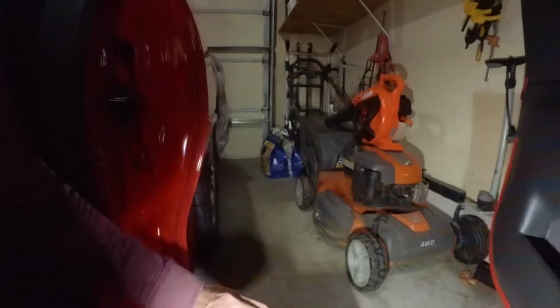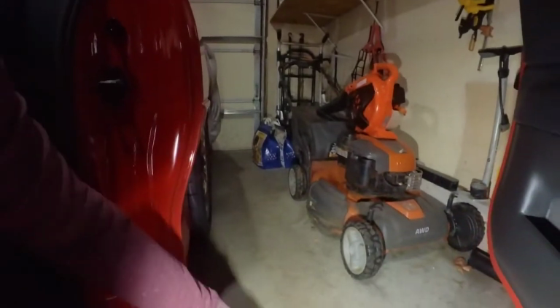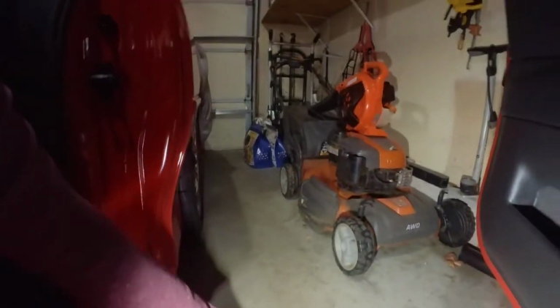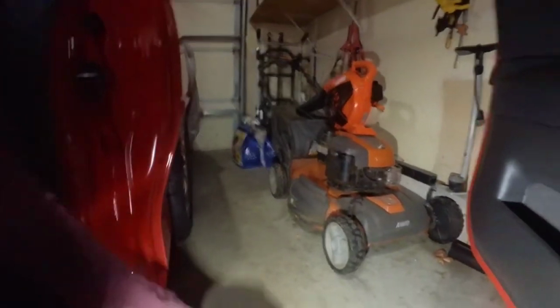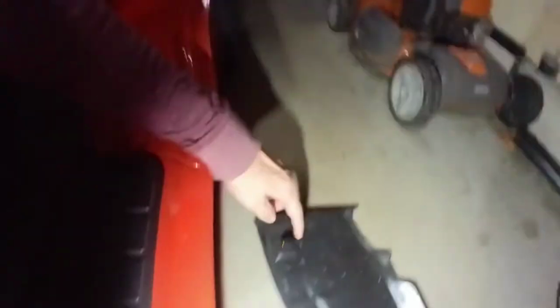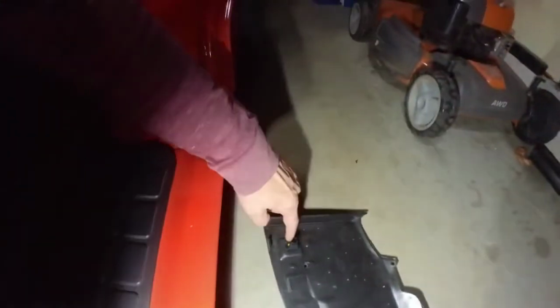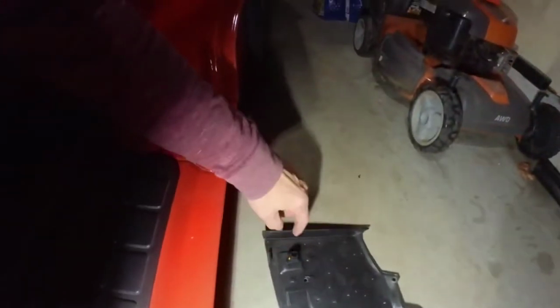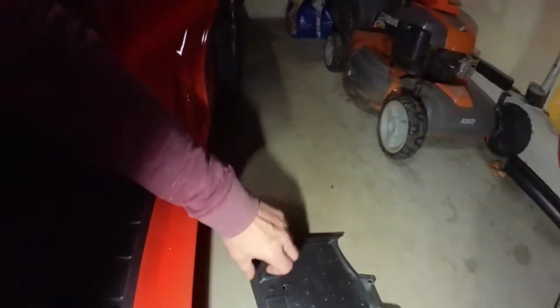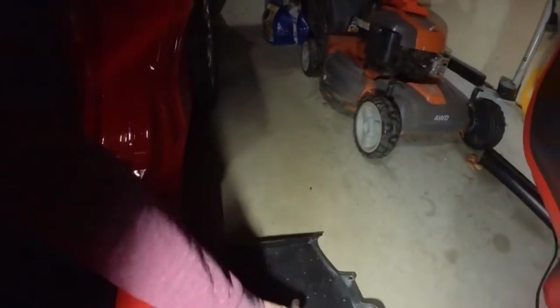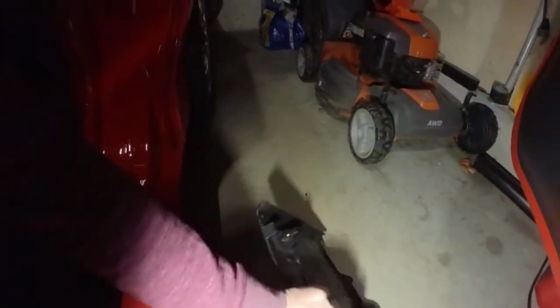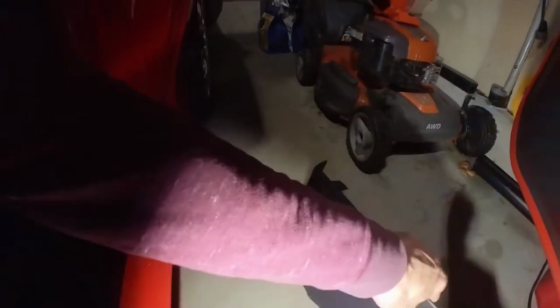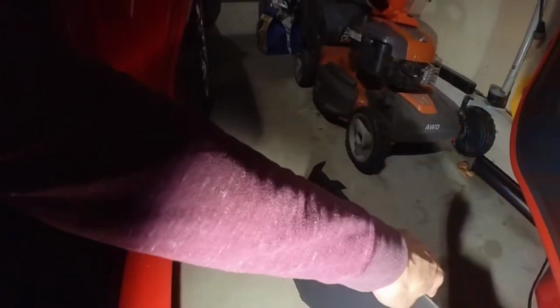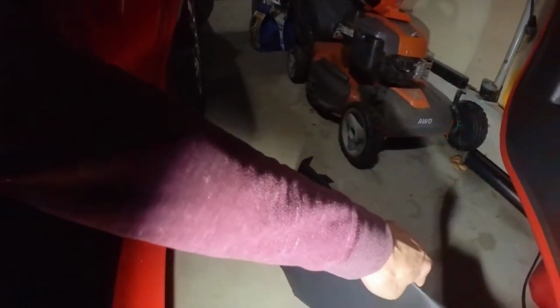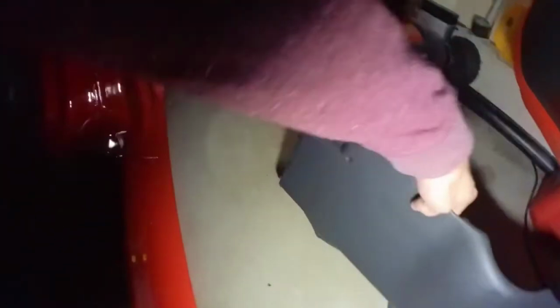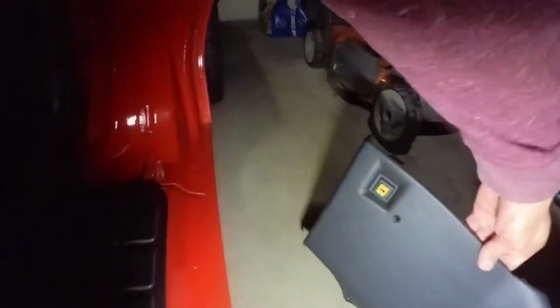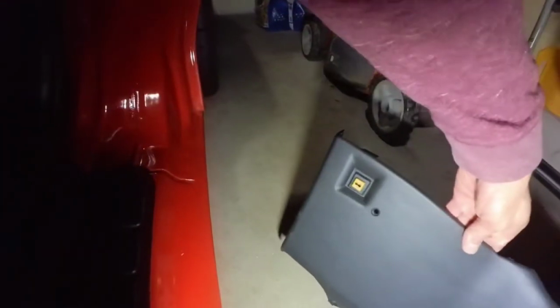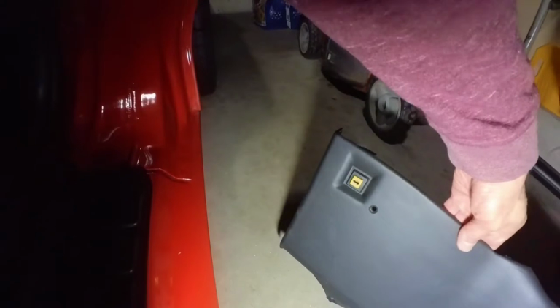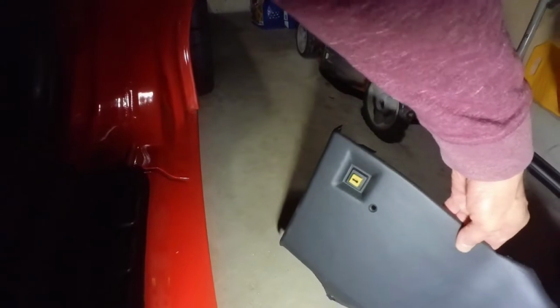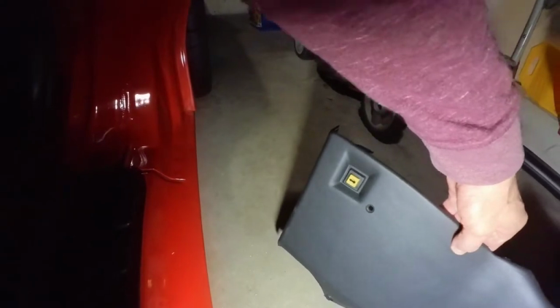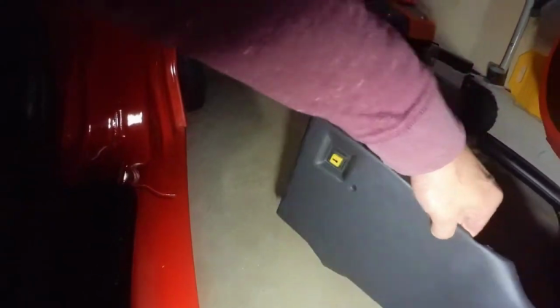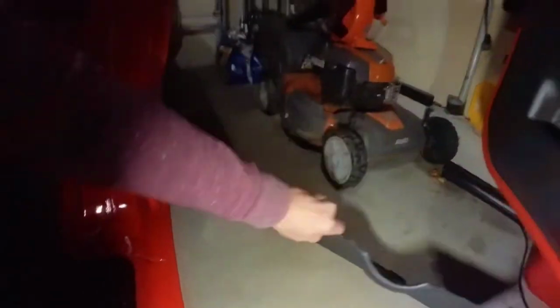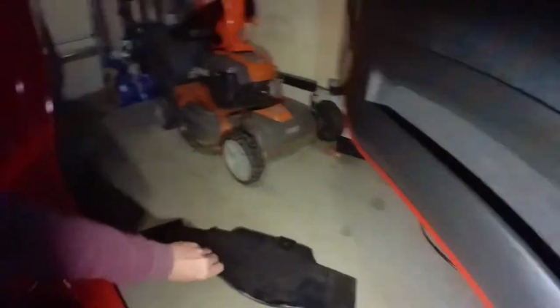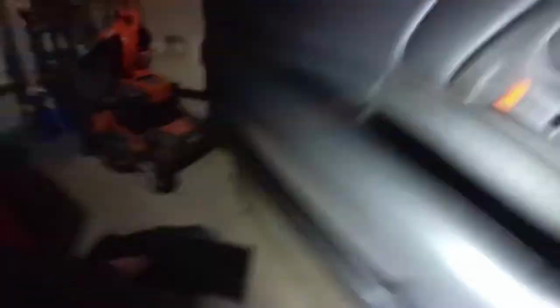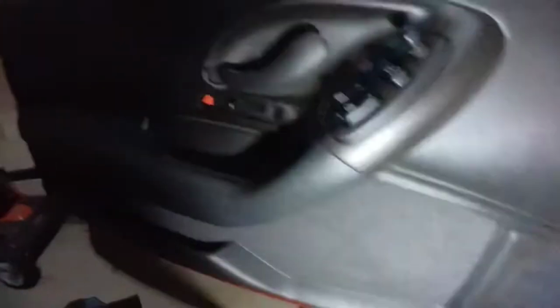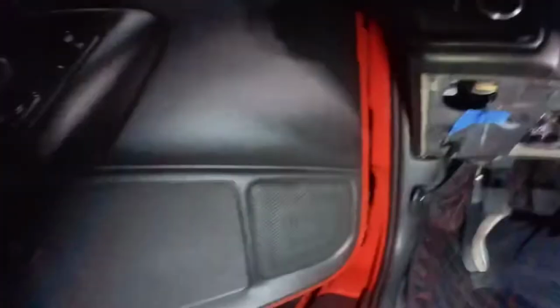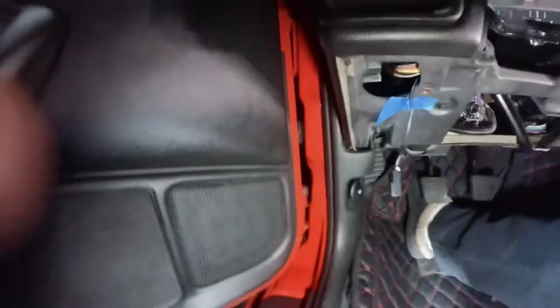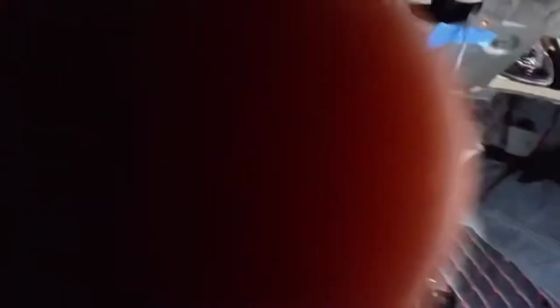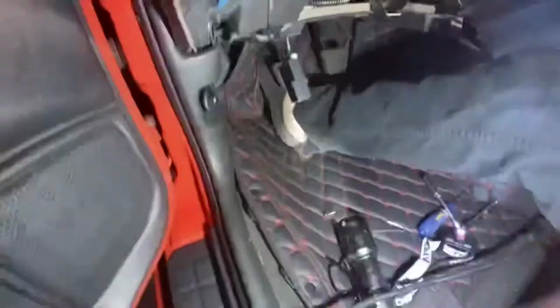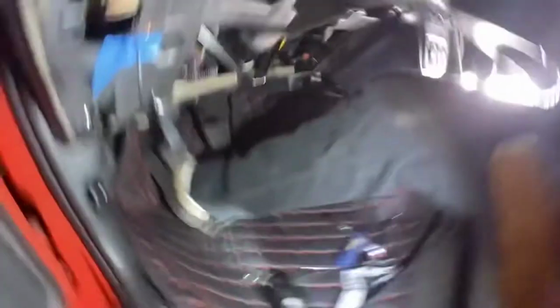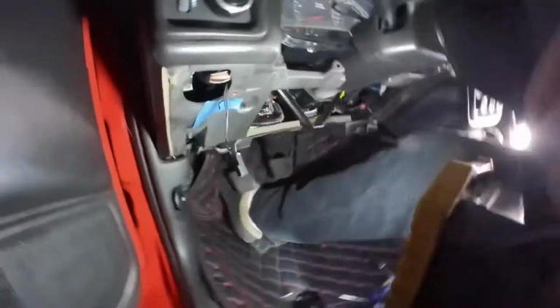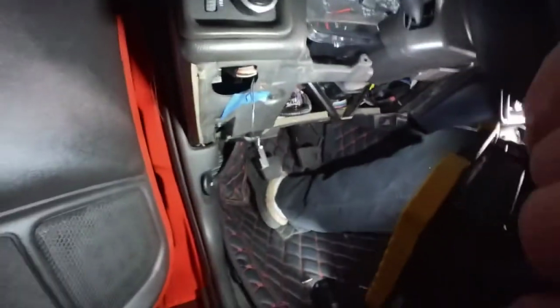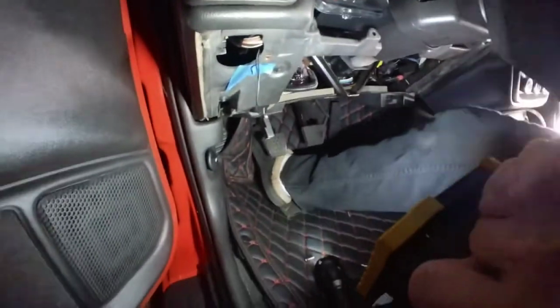You need to take that out, which is your remote, your trunk release. And that's what that looks like right here.